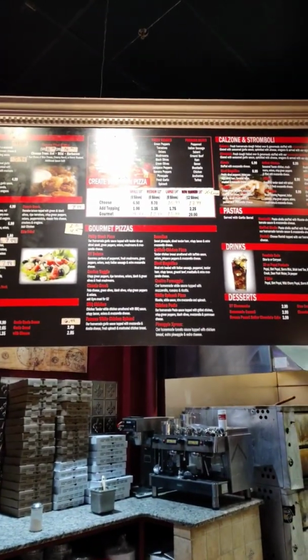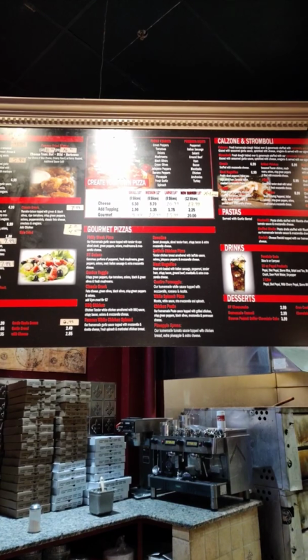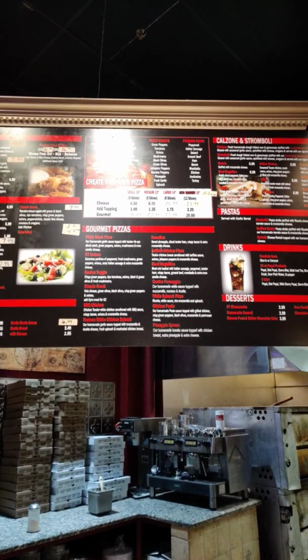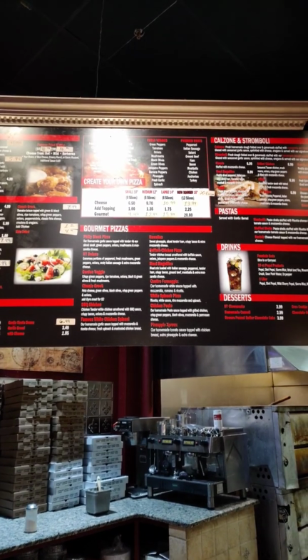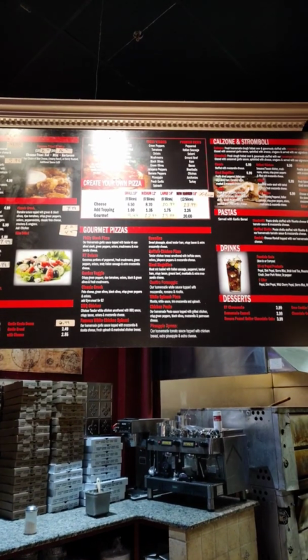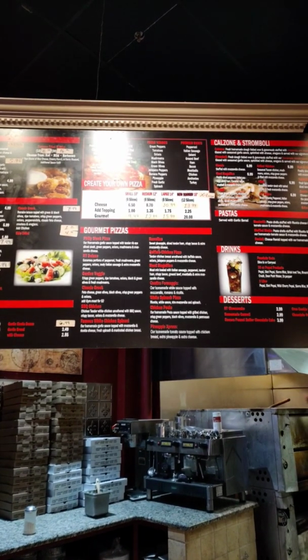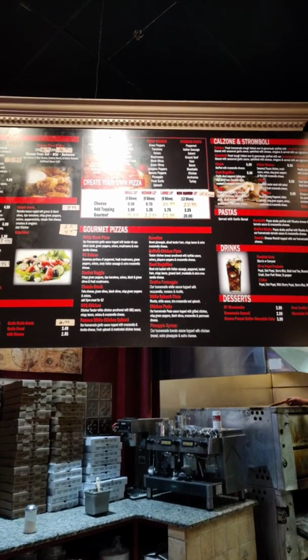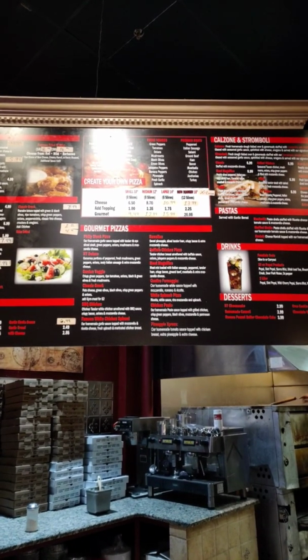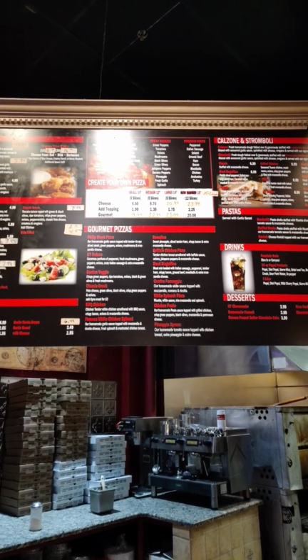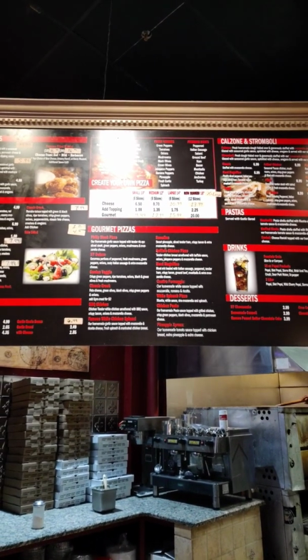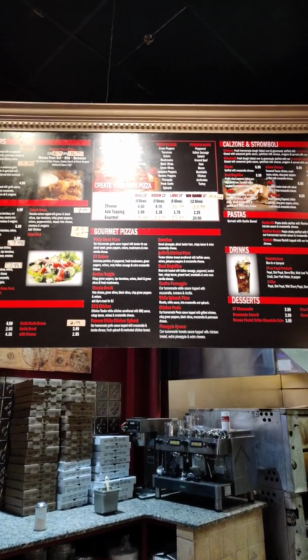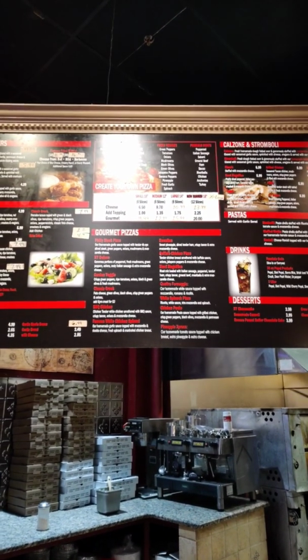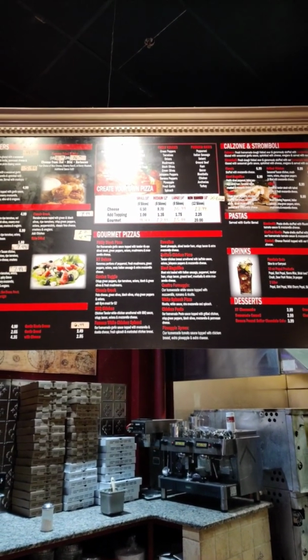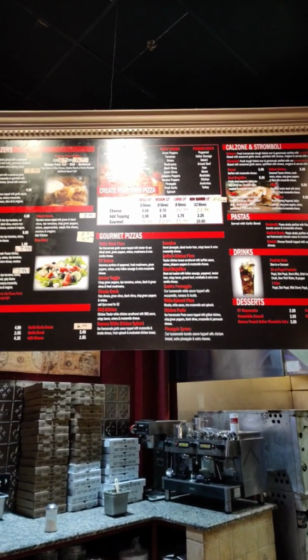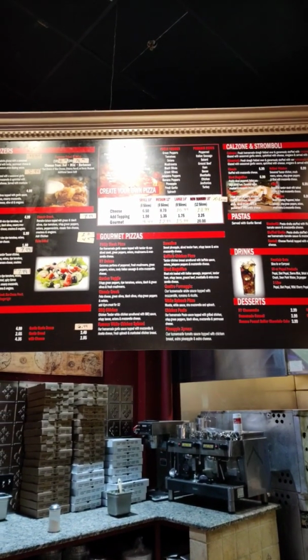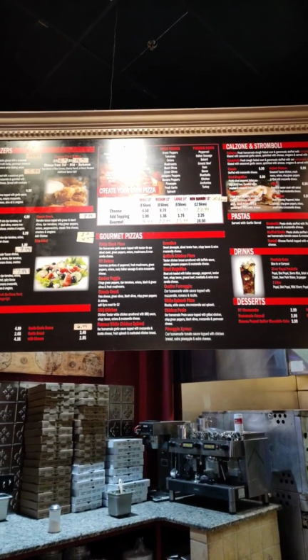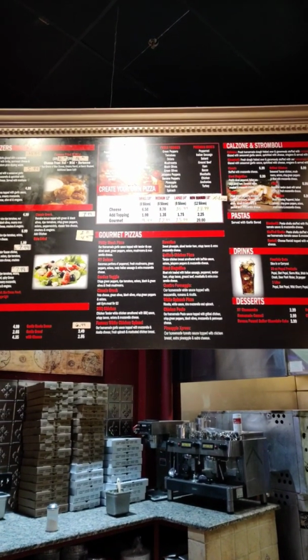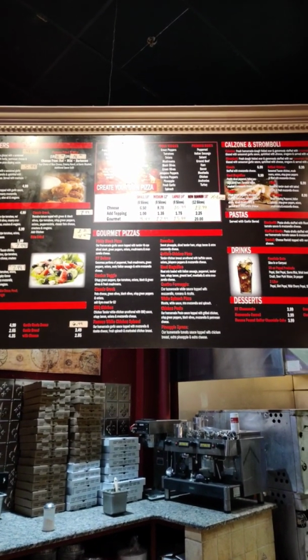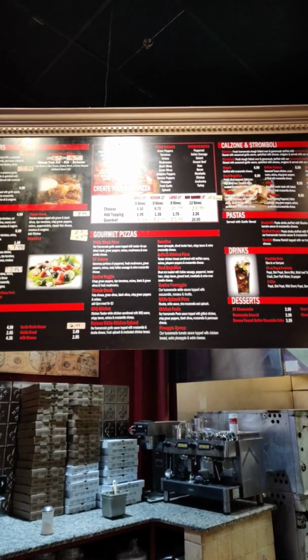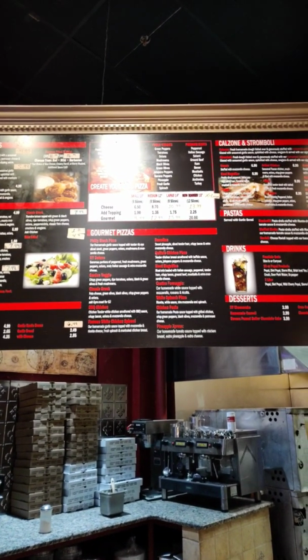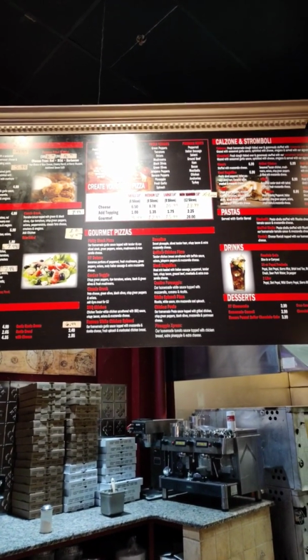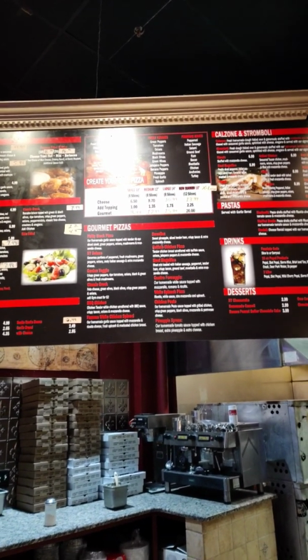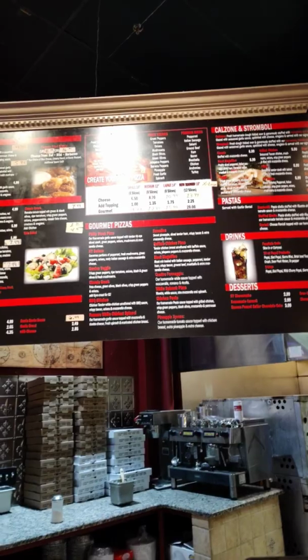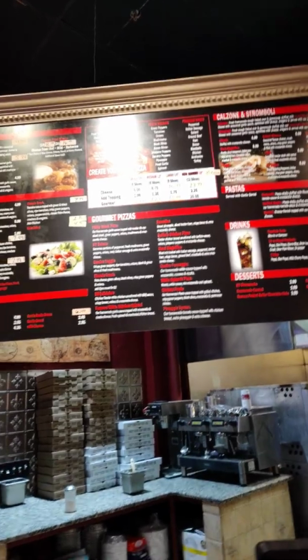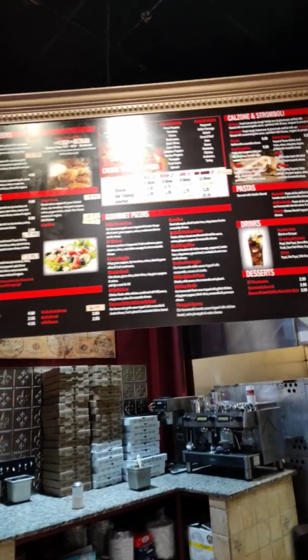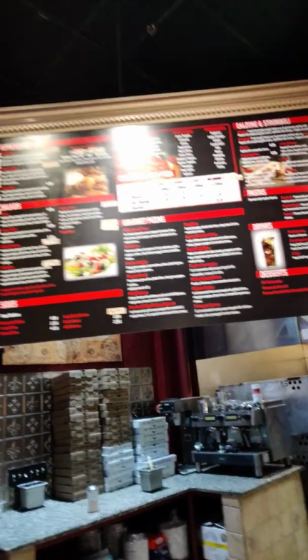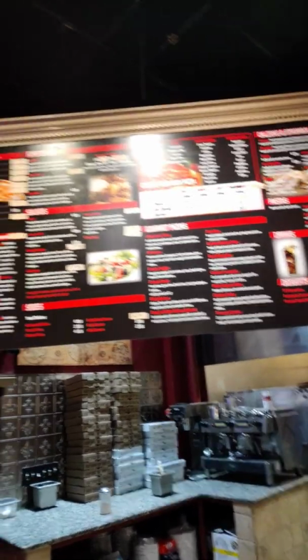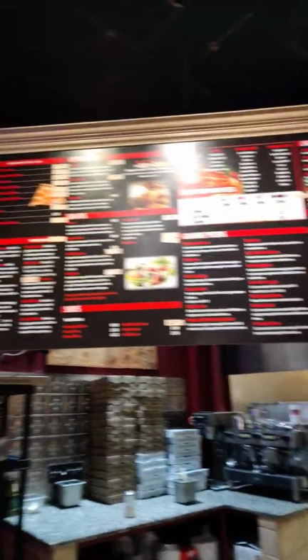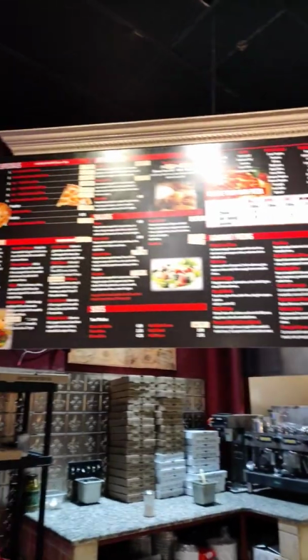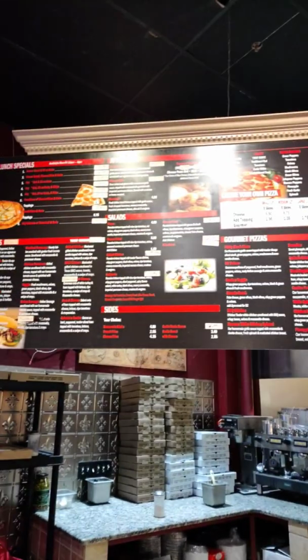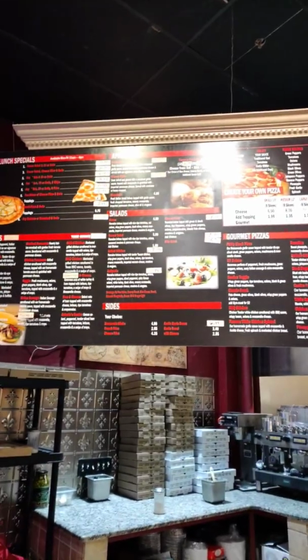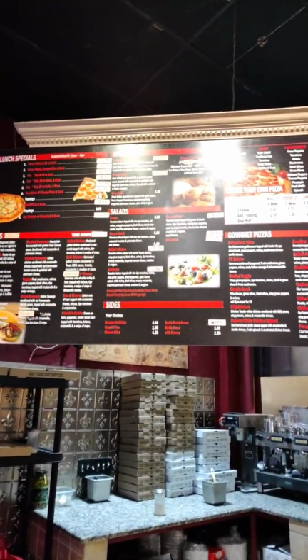Everything's halal — the Philly cheesesteak, the New York Deluxe, Garden Veggie, Hawaiian, and barbecue chicken. You can do any combo, and all the salads are available as well.